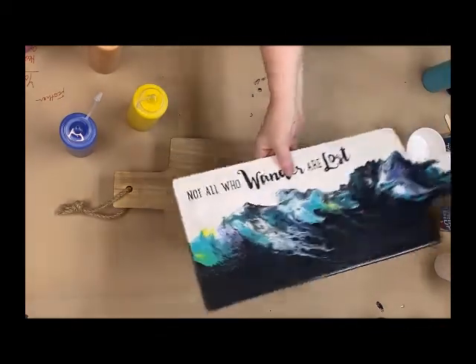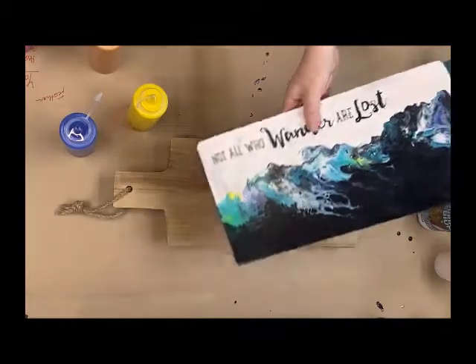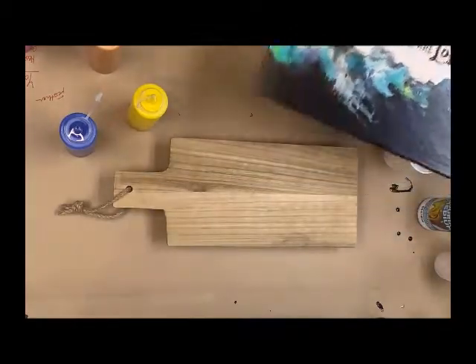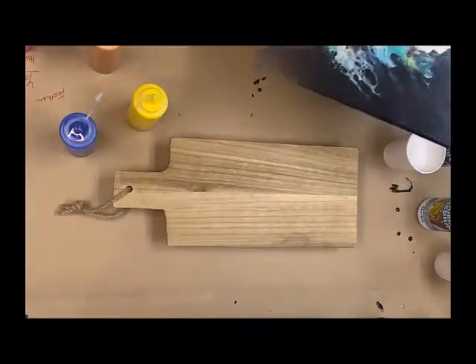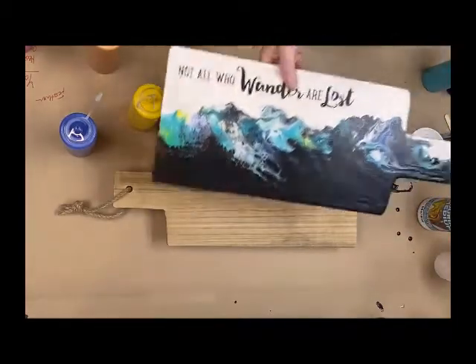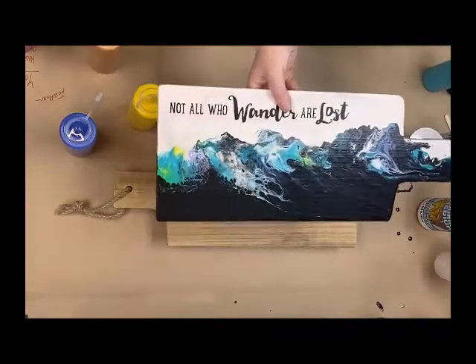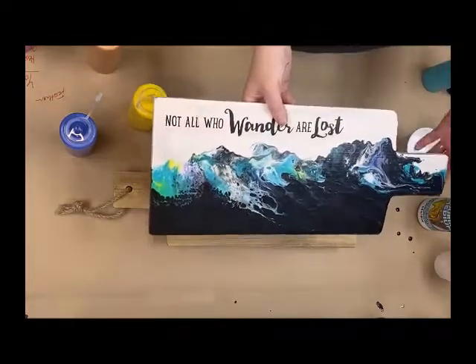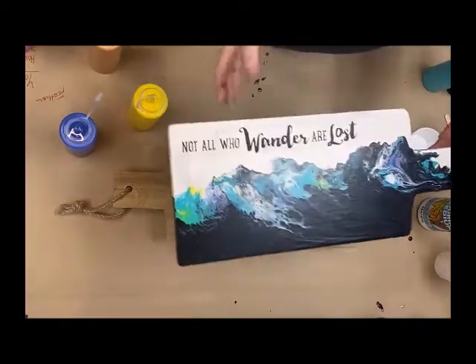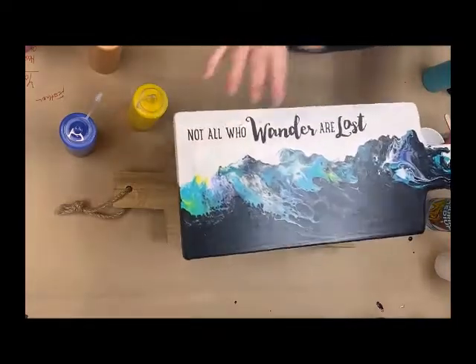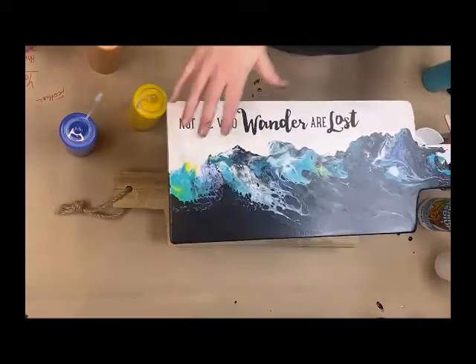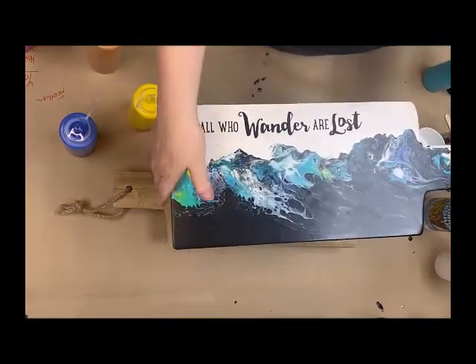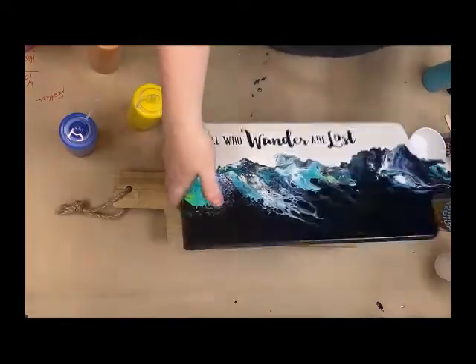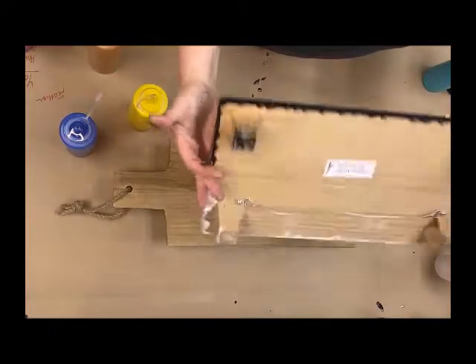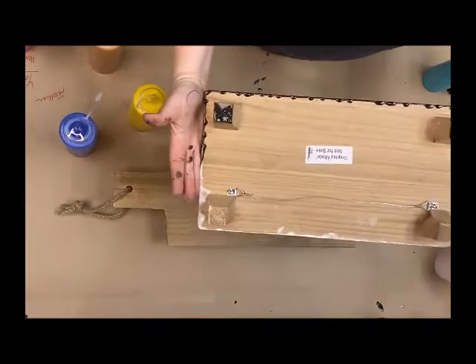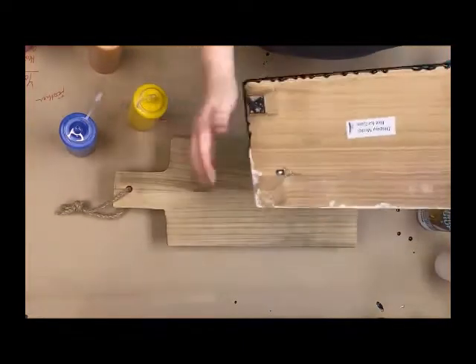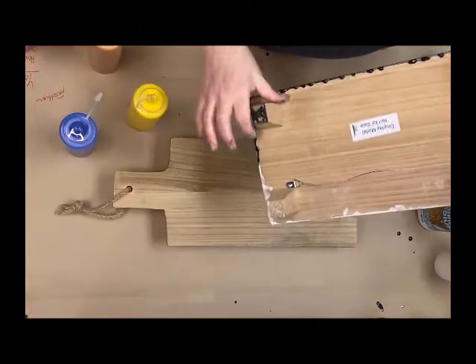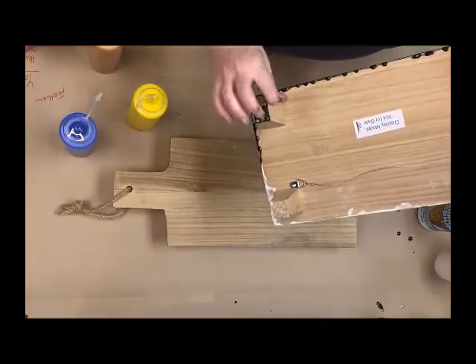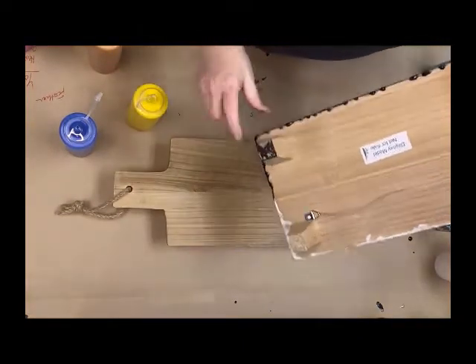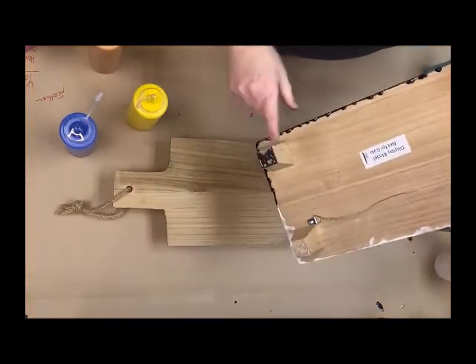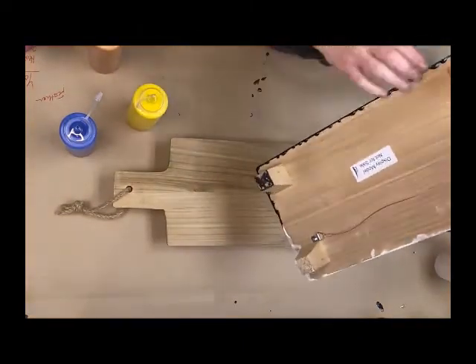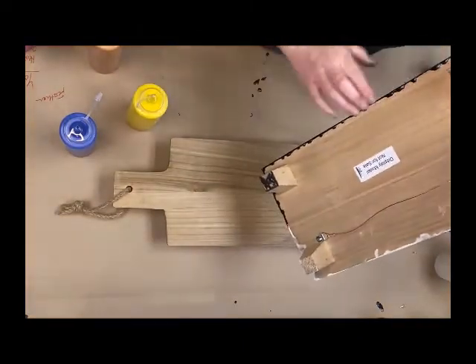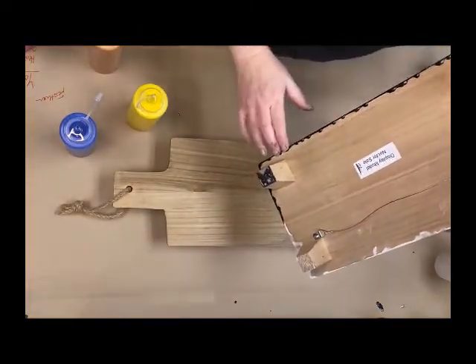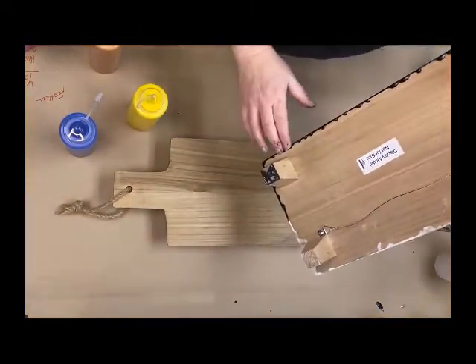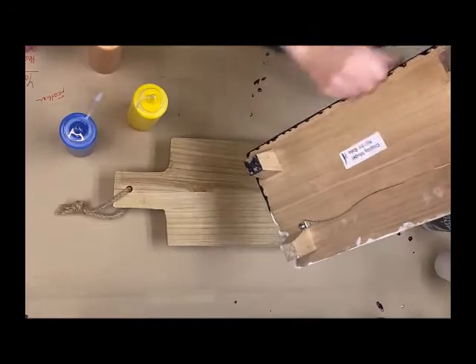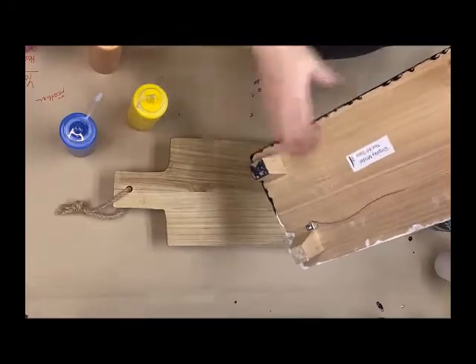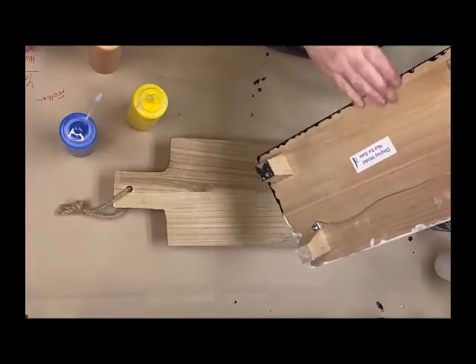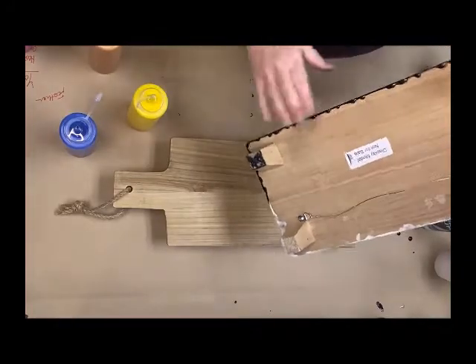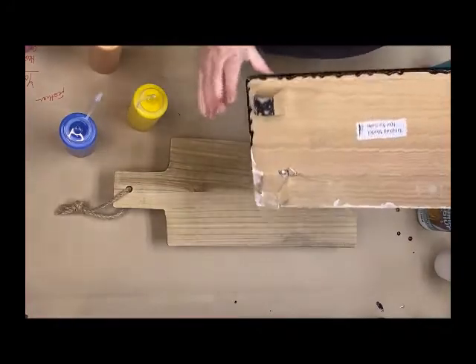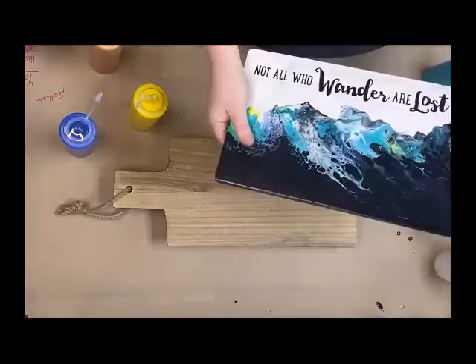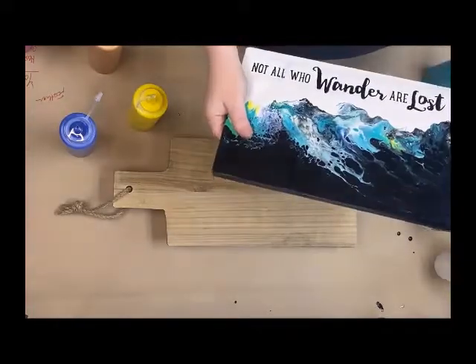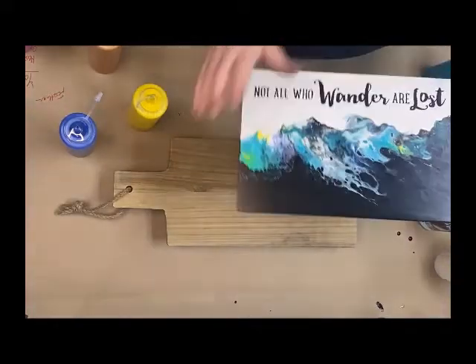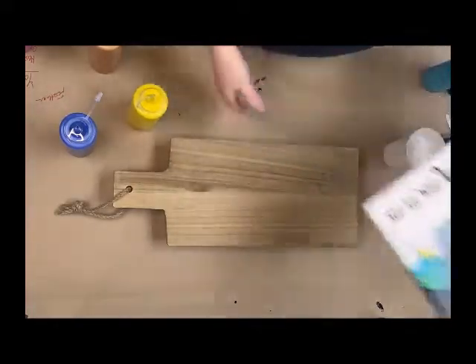One of the things I recommend — that I did not do on my first run — you're going to want to tape your feet and tape your edges so that after it dries, you can peel that off and have a nice clean edge. This one's a little crazy, but that's okay.